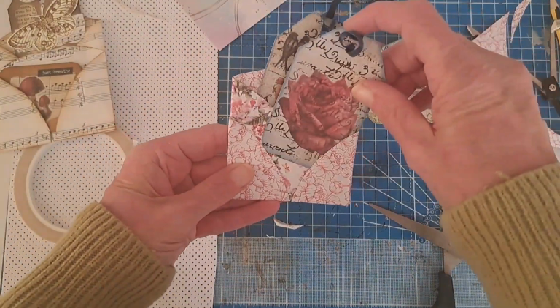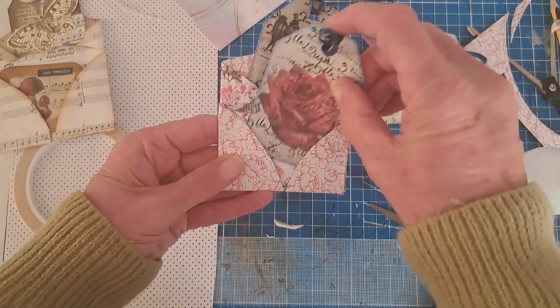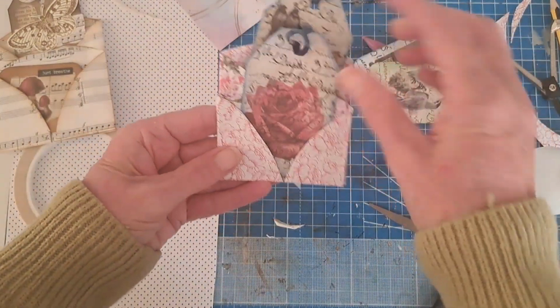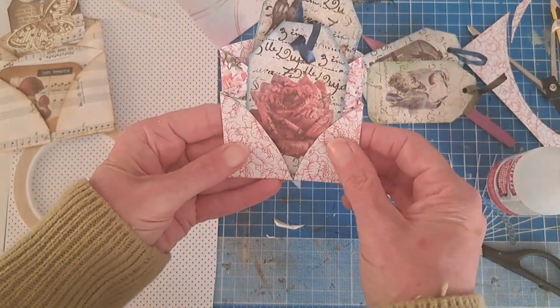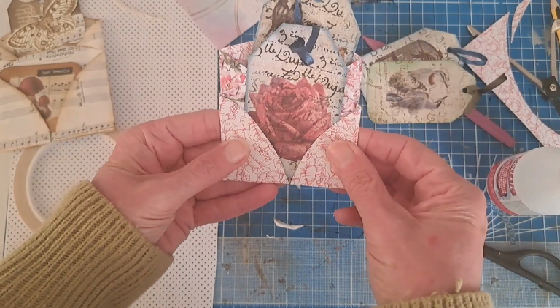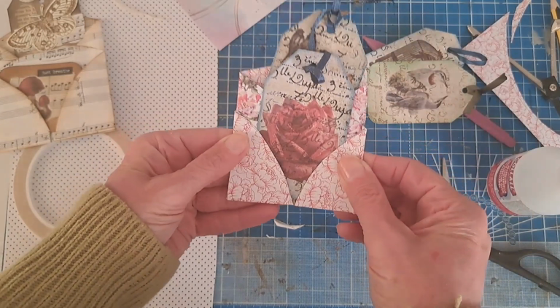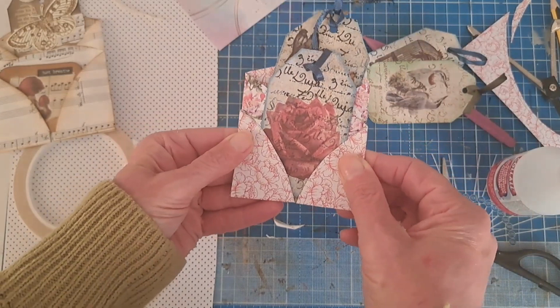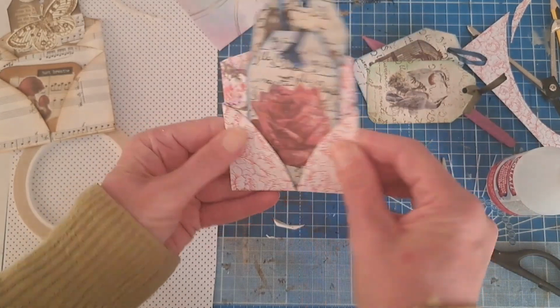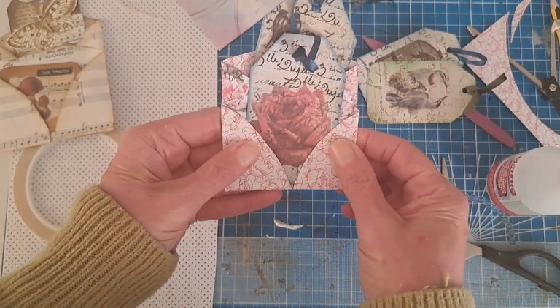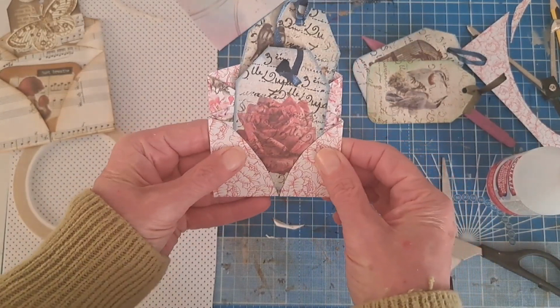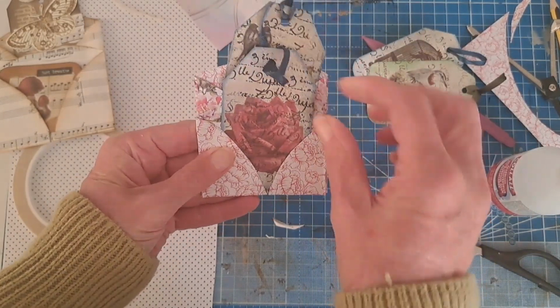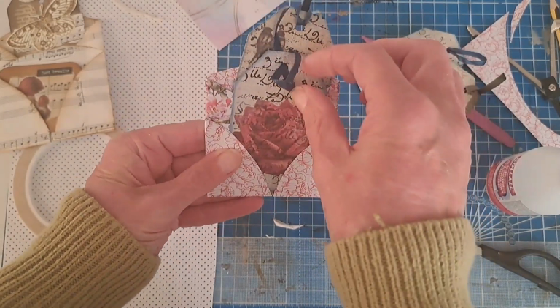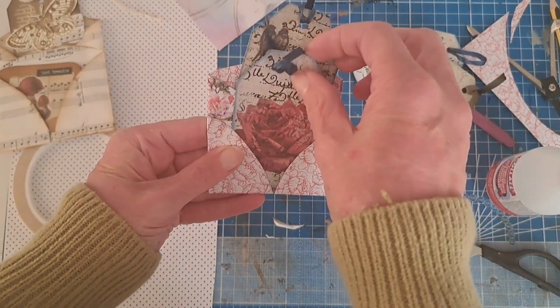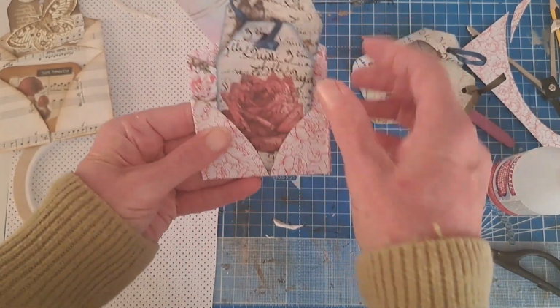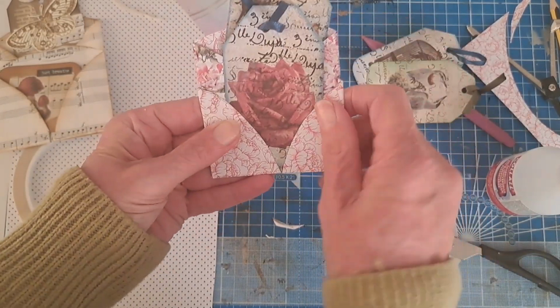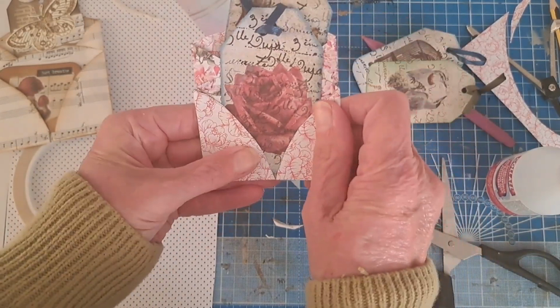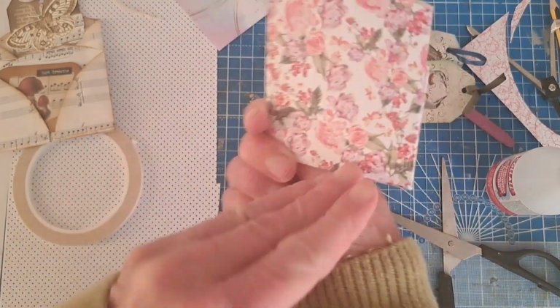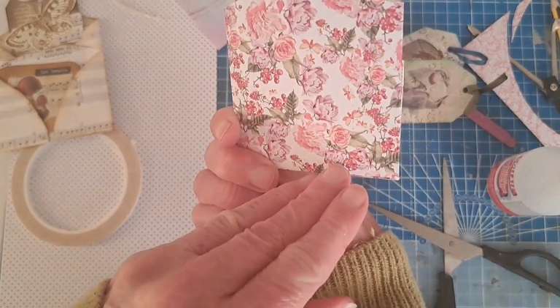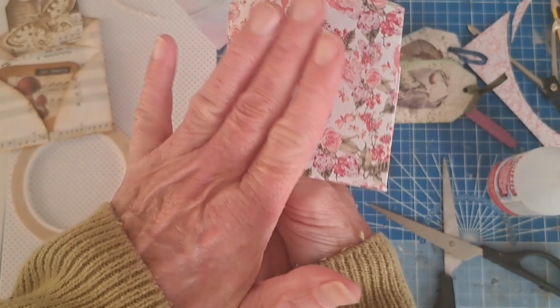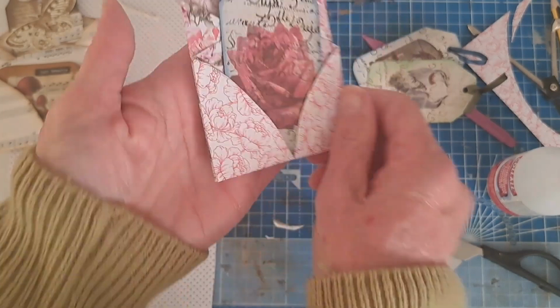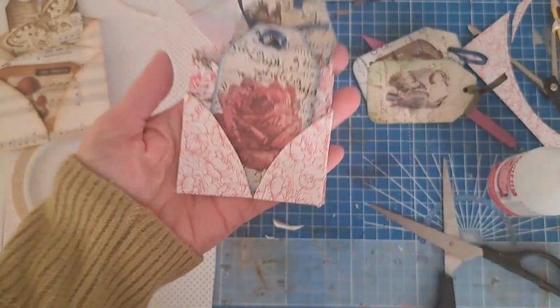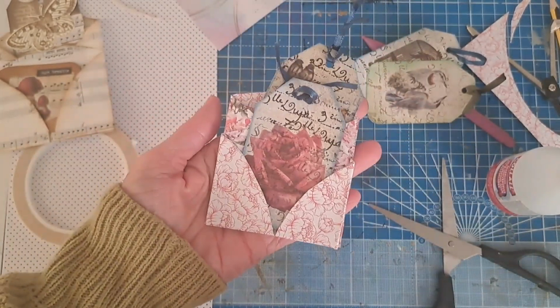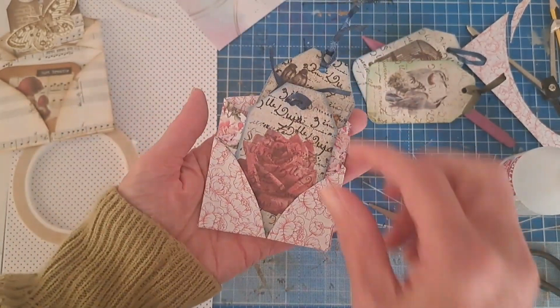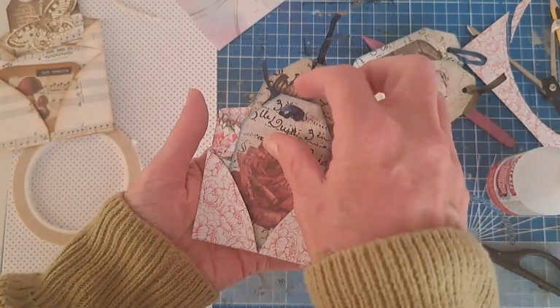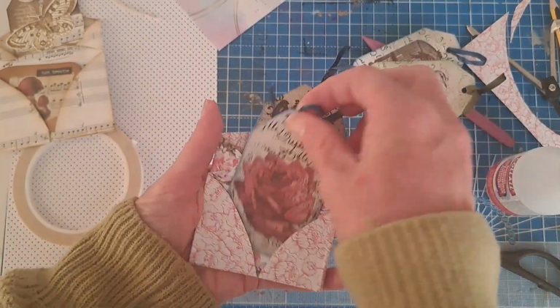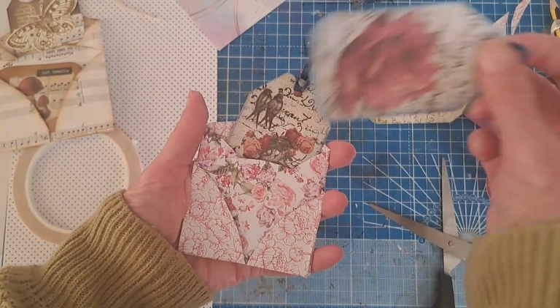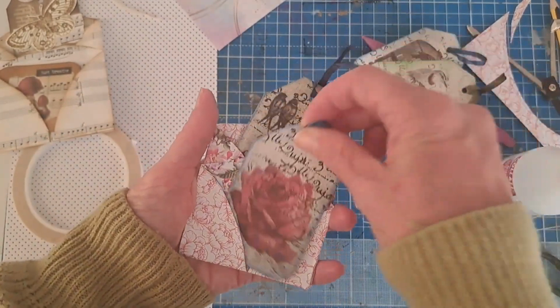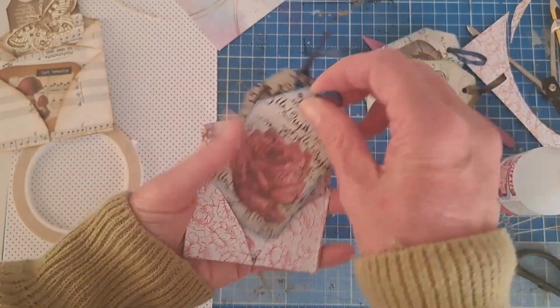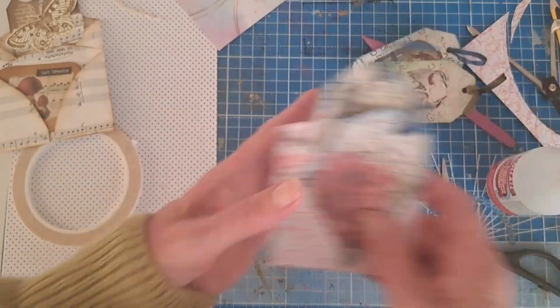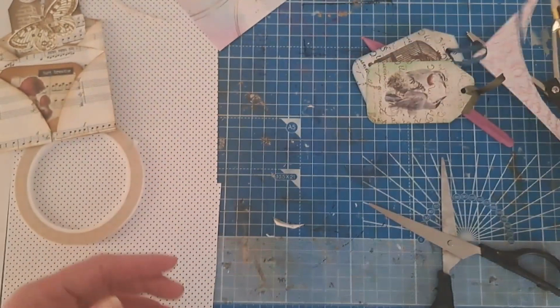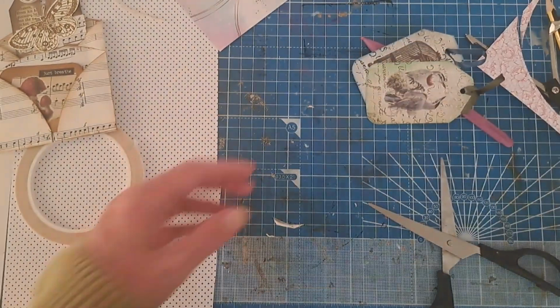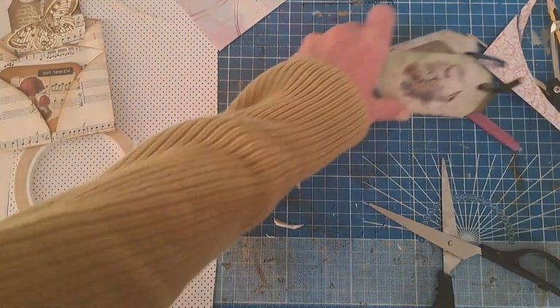And there we have it! We can have a tag in the back and a tag in the front. Simple — that bit gets glued into a journal and then we've got two little tuck spots for a tag.